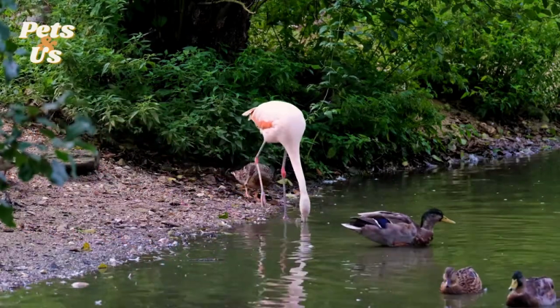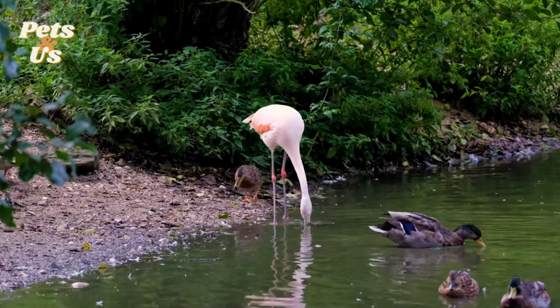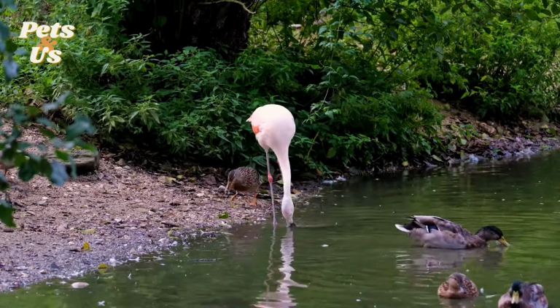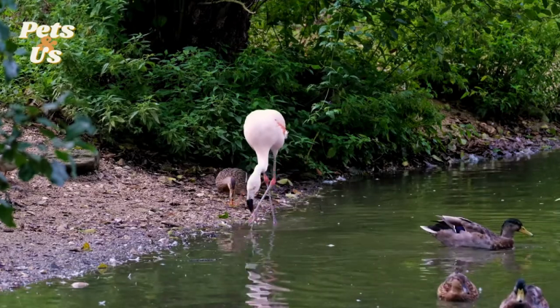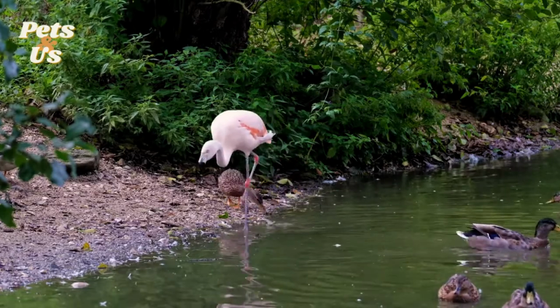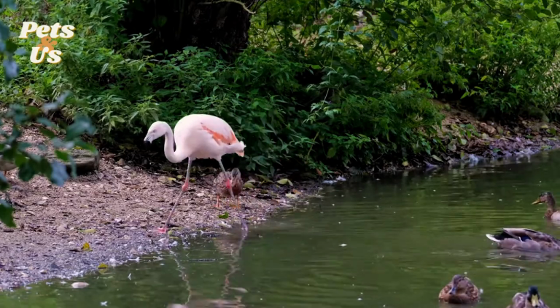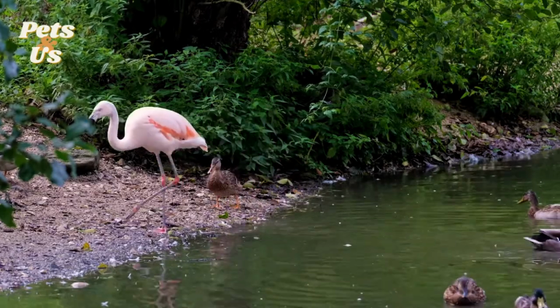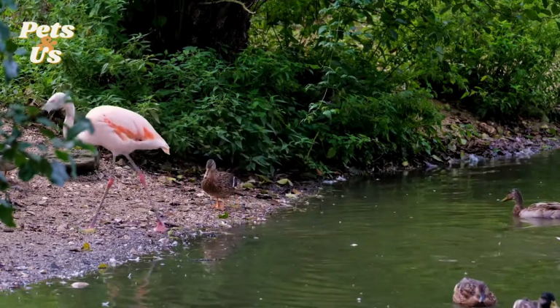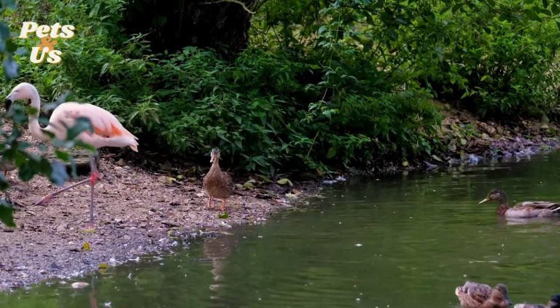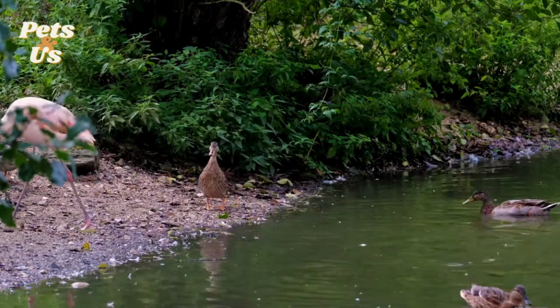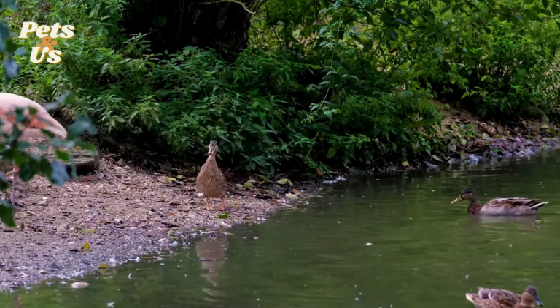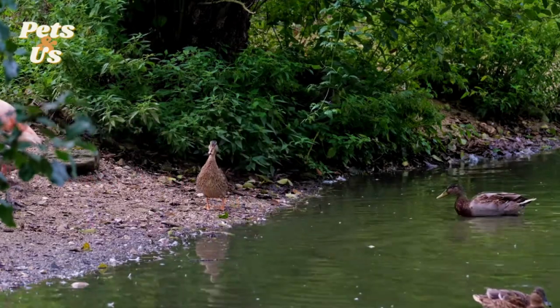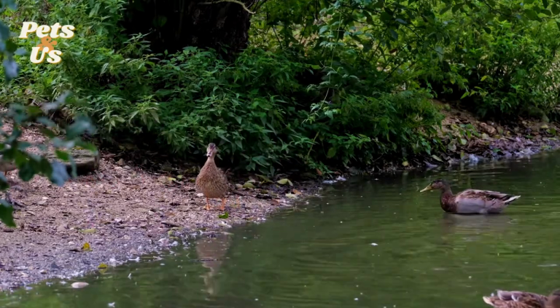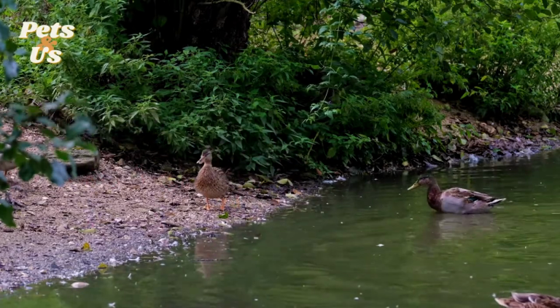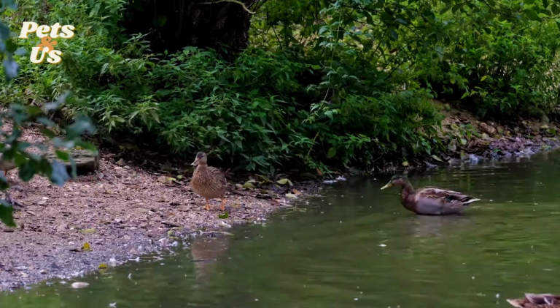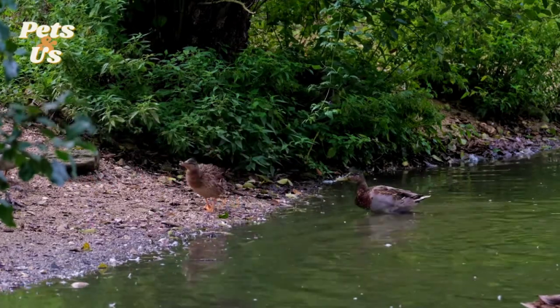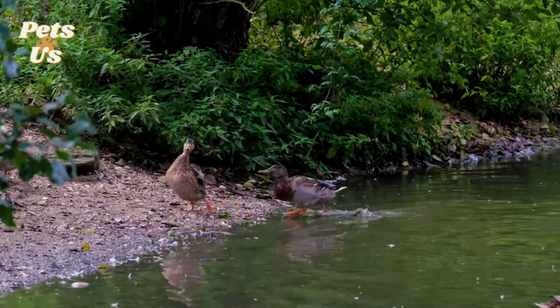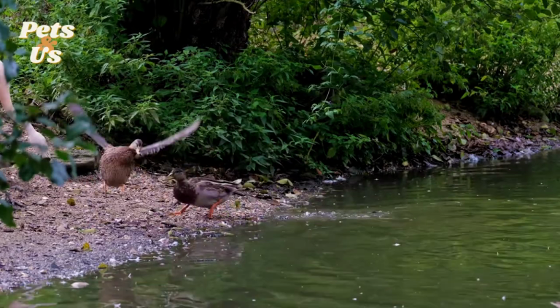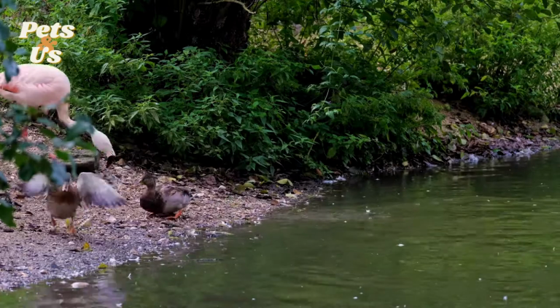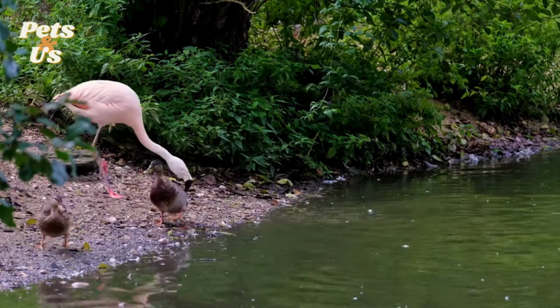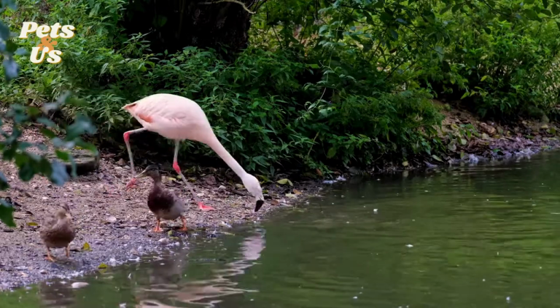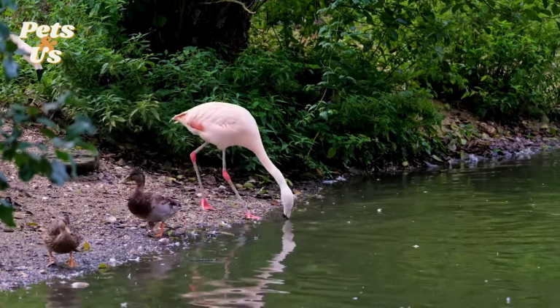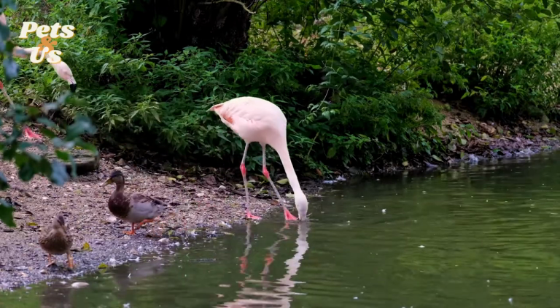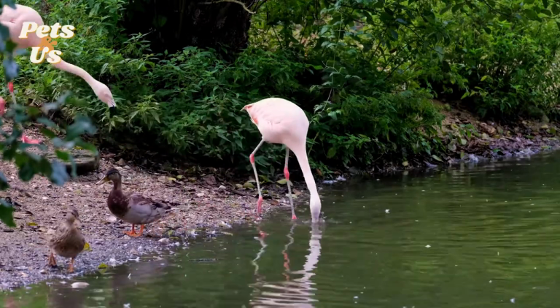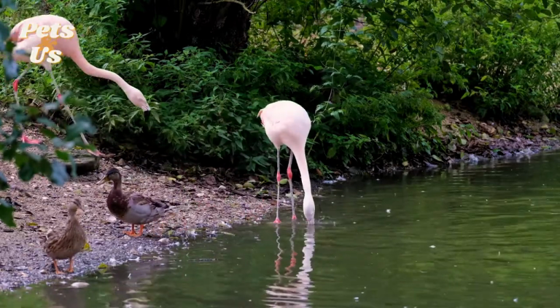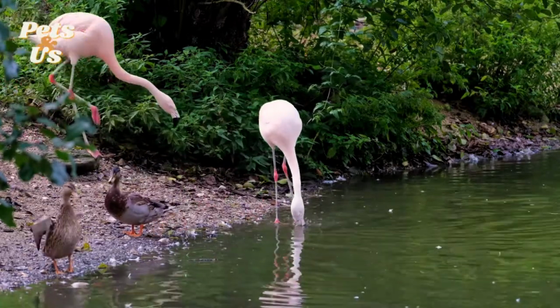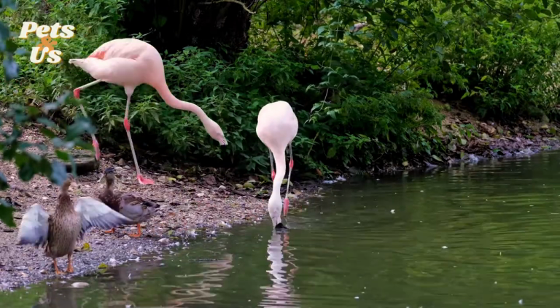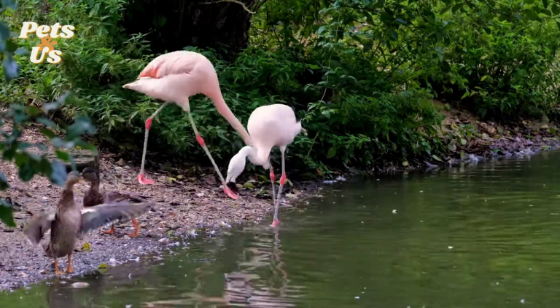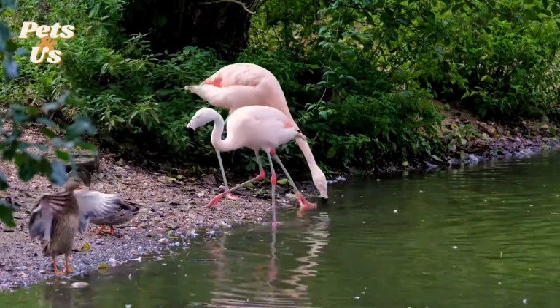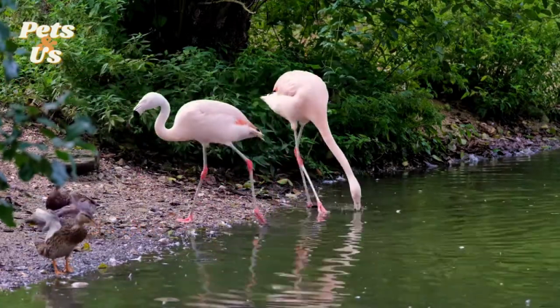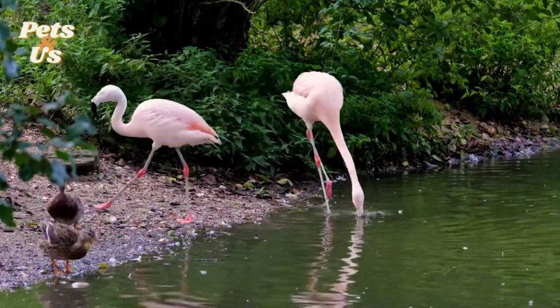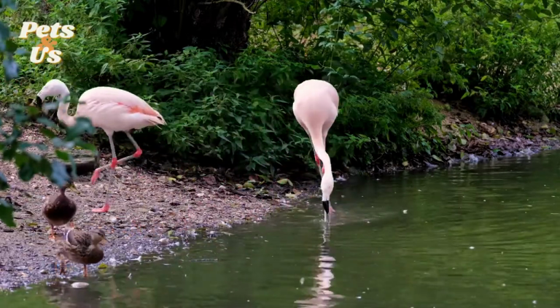The smallest species is the lesser flamingo. They can grow up to three feet tall and weigh just four pounds. They have a wingspan of approximately 3.3 feet across.